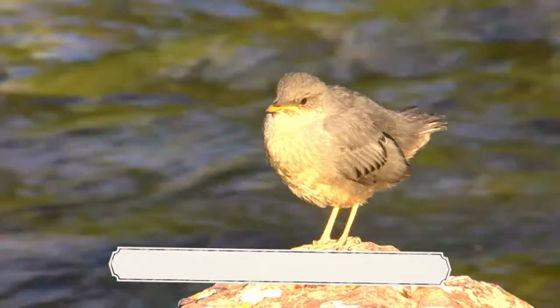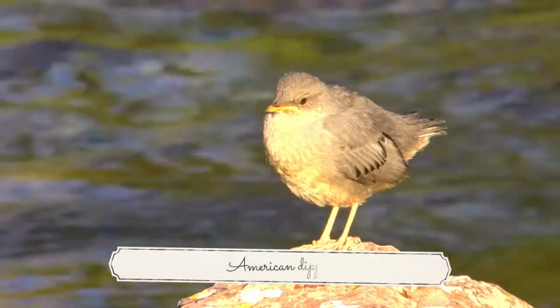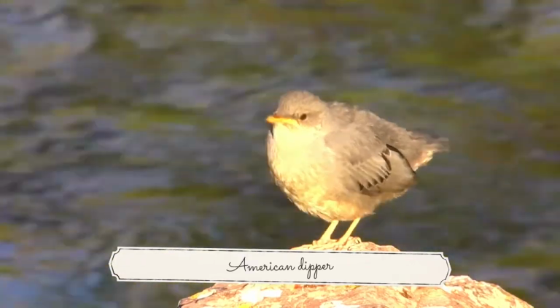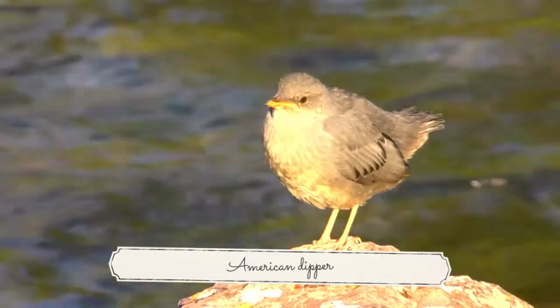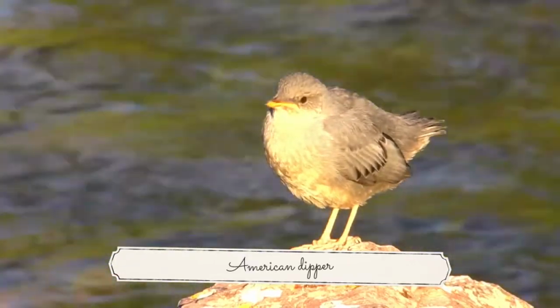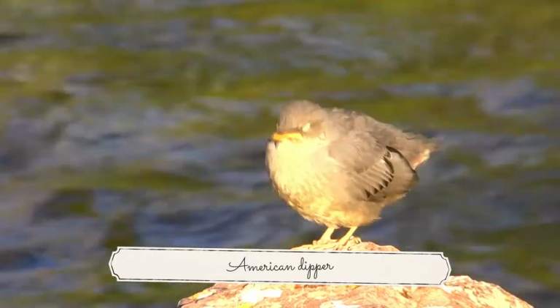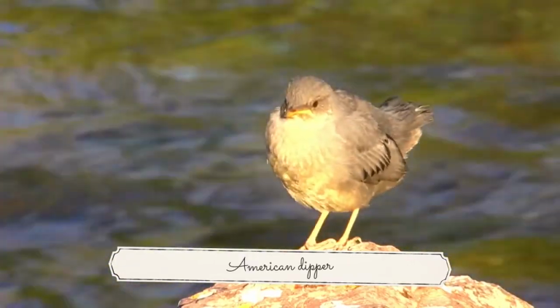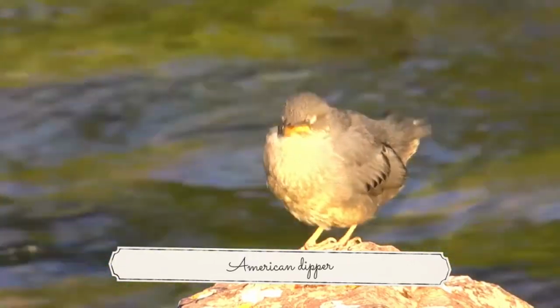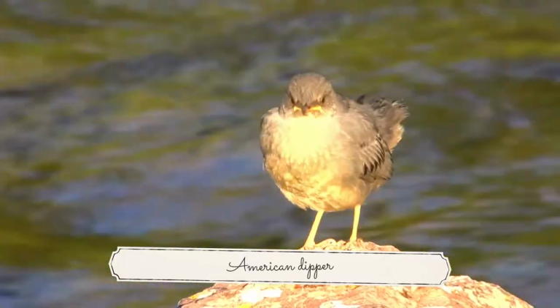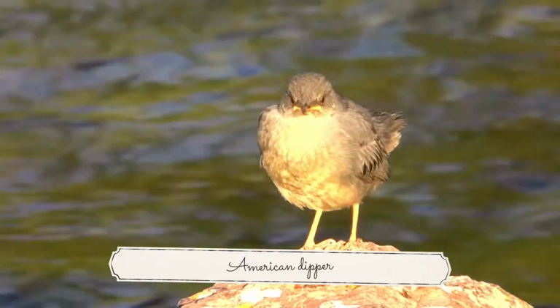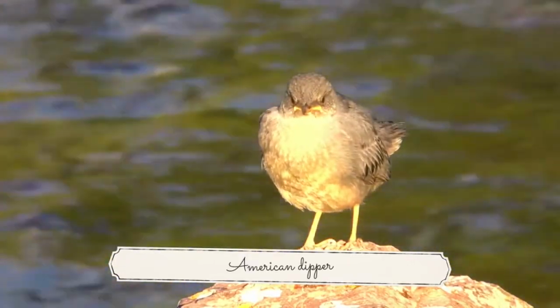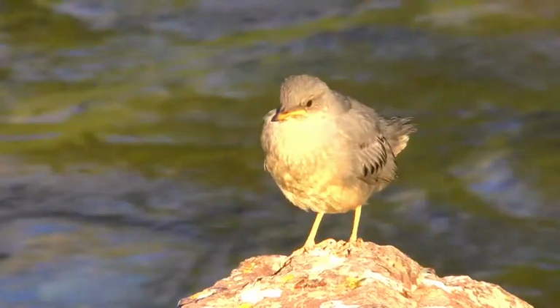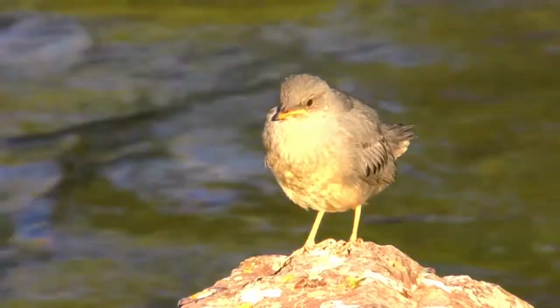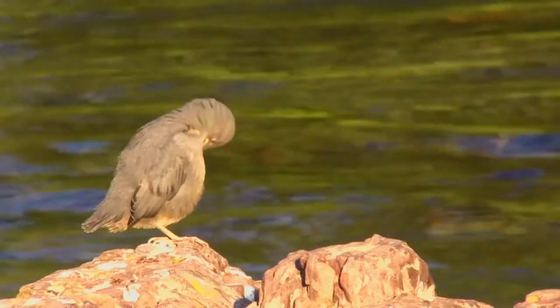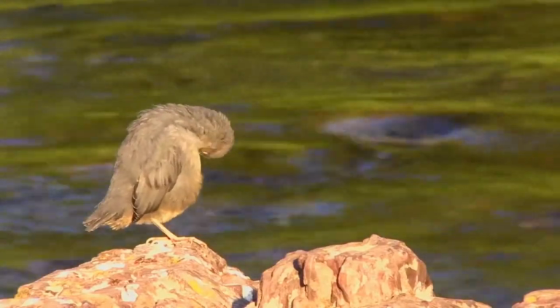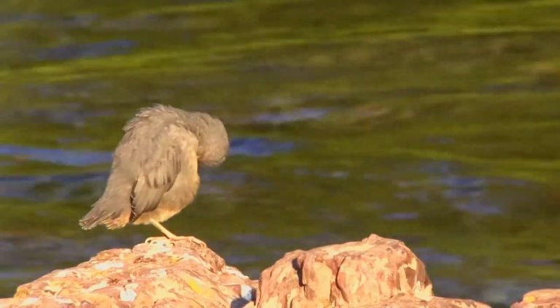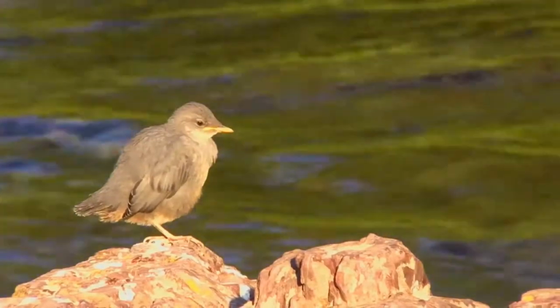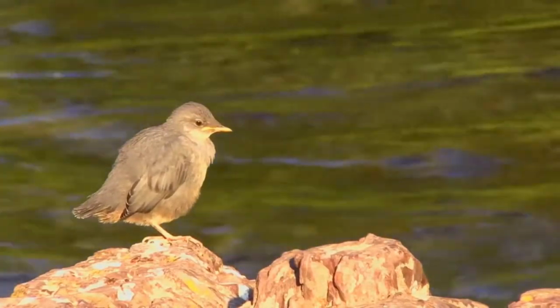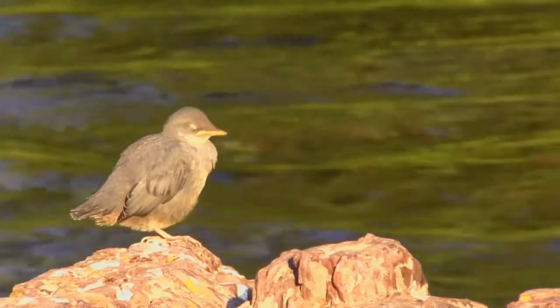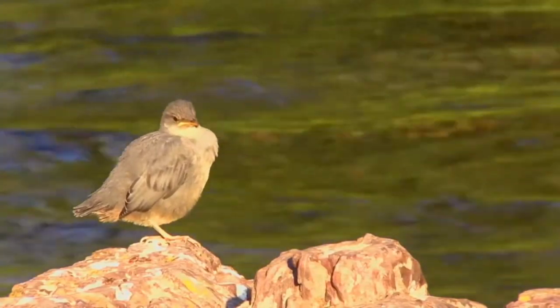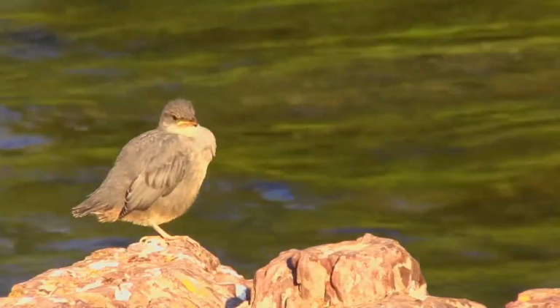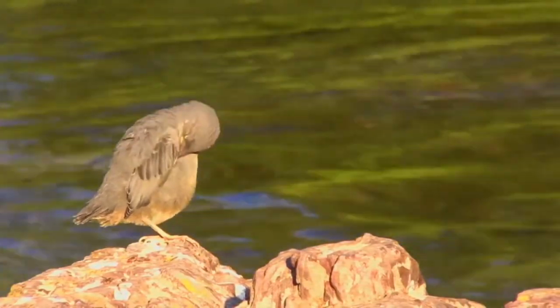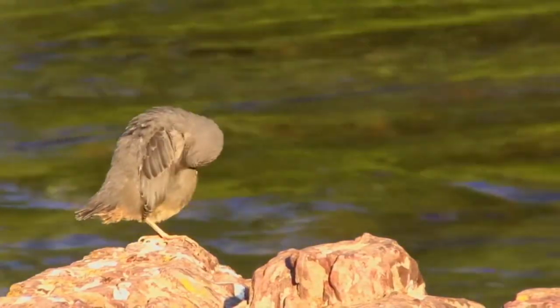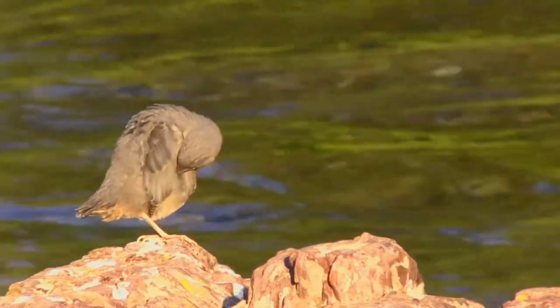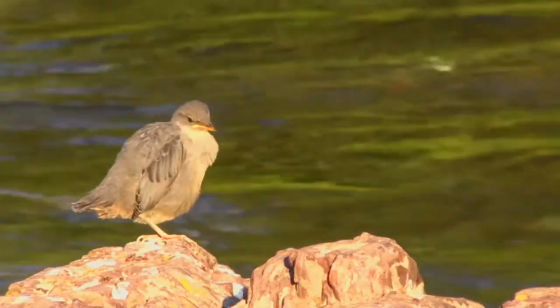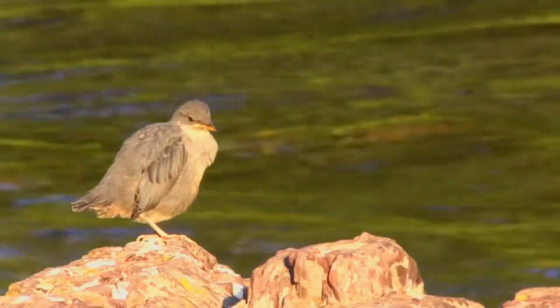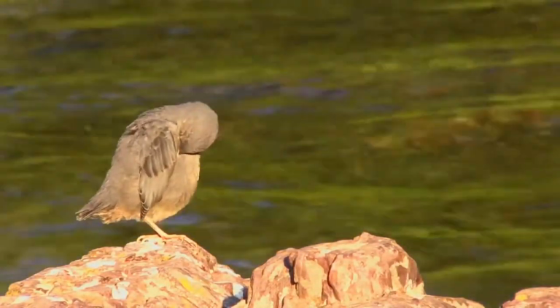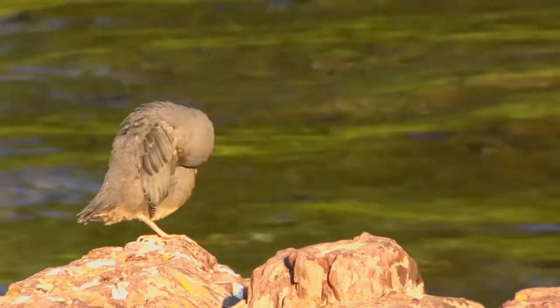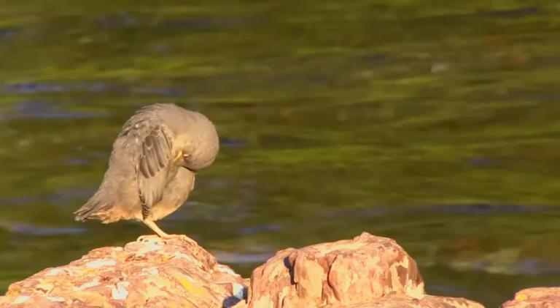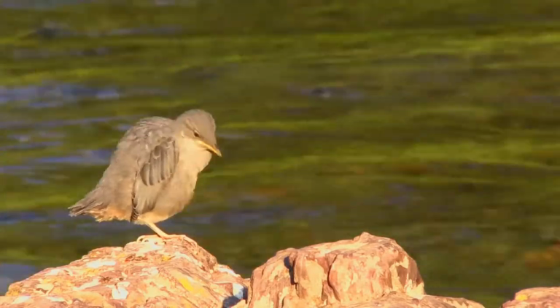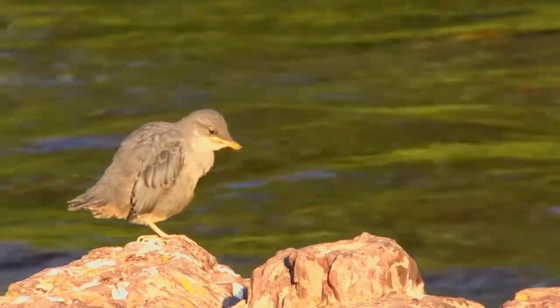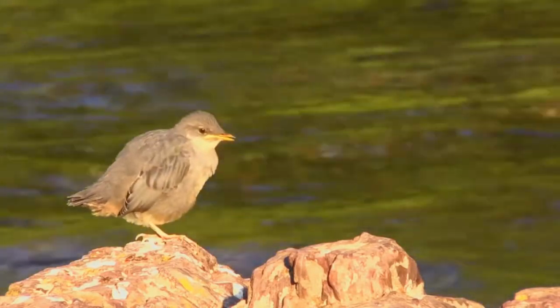The American dipper, Cinclus mexicanus, also known as a water ouzel, is a stocky dark grey bird with a head sometimes tinged with brown and white feathers on the eyelids that cause the eyes to flash white as the bird blinks.